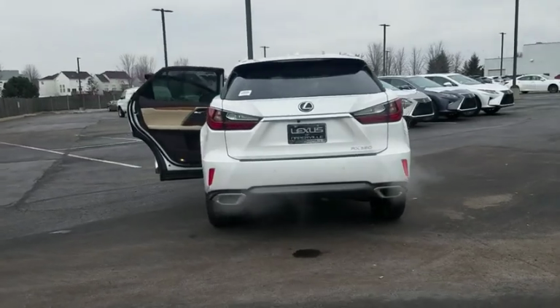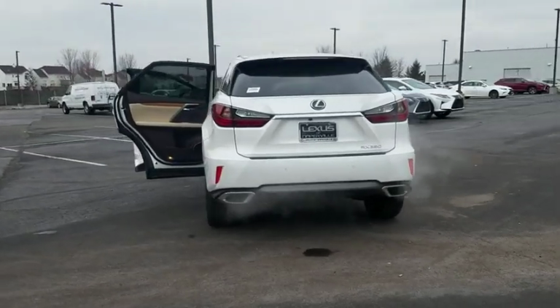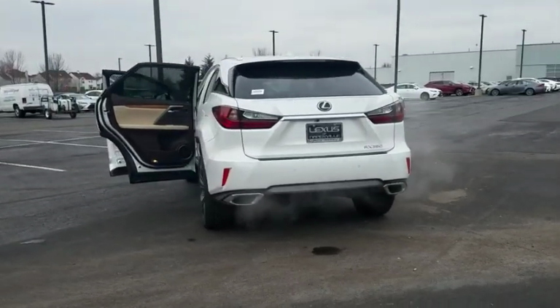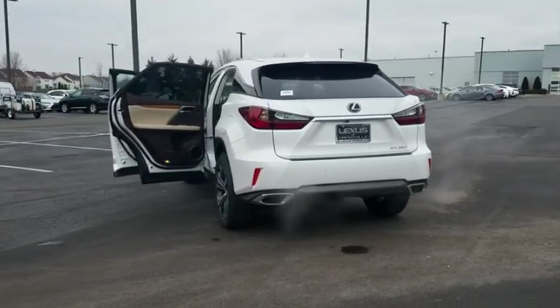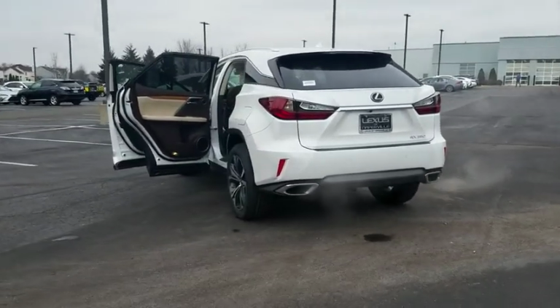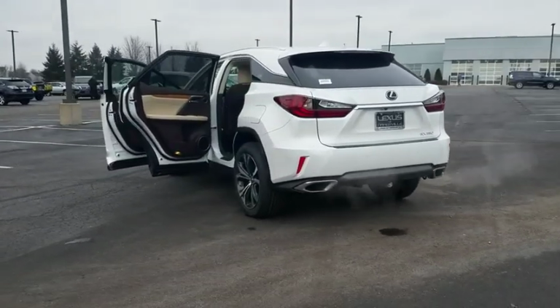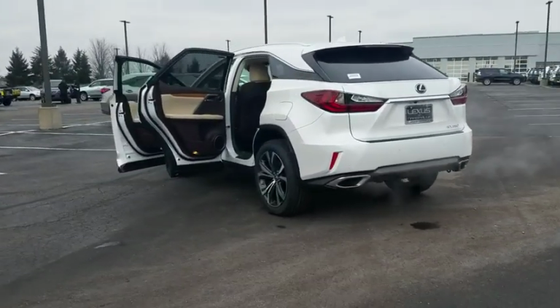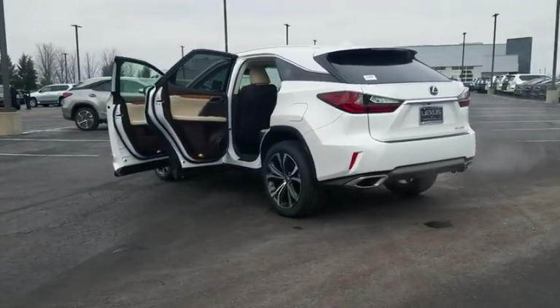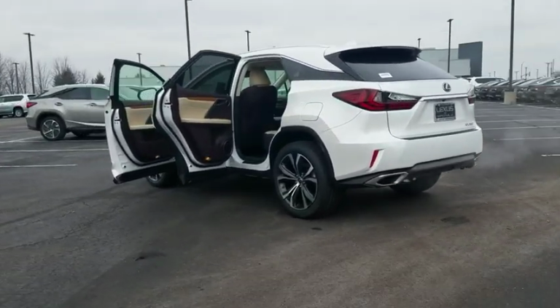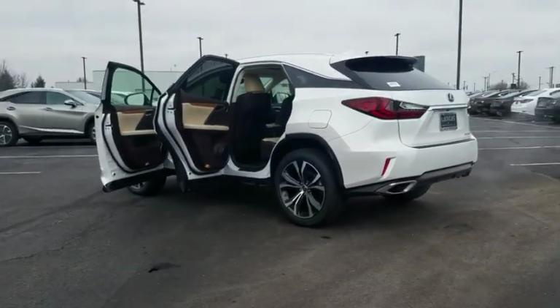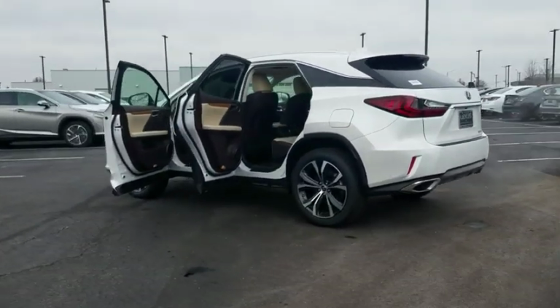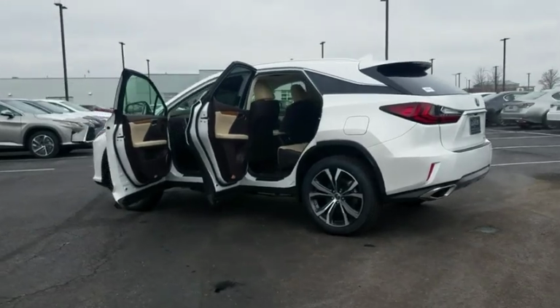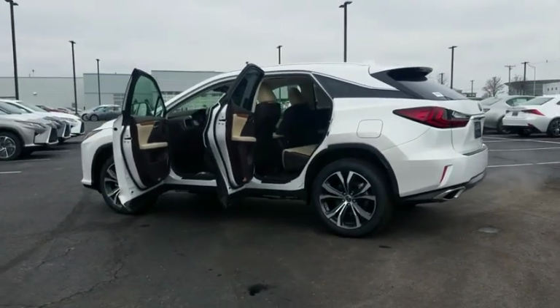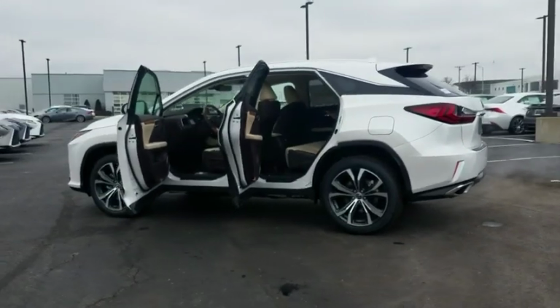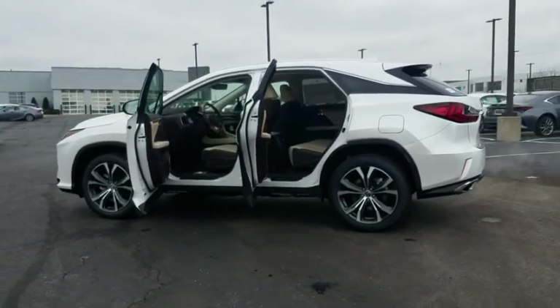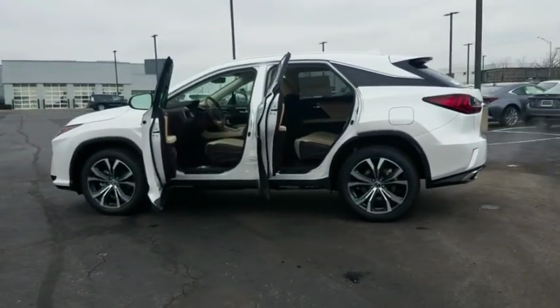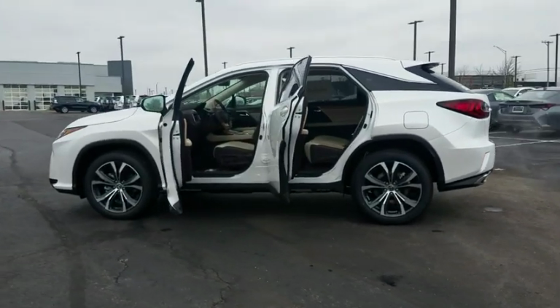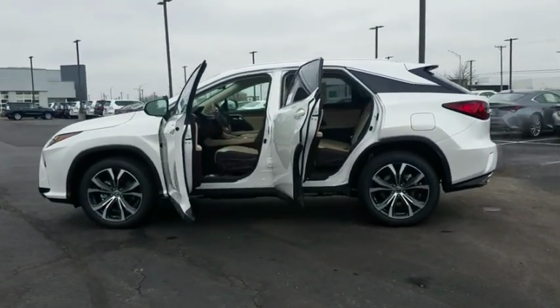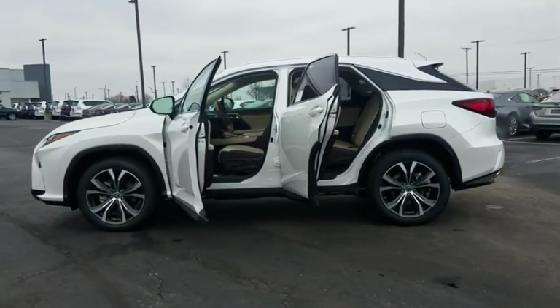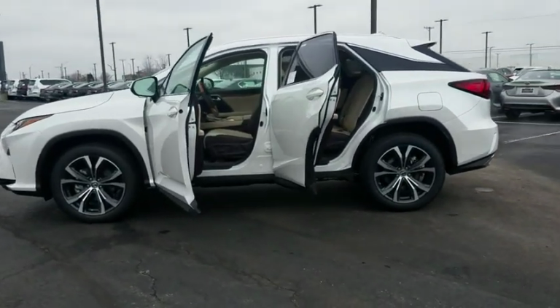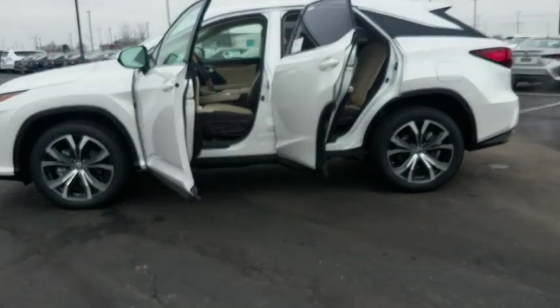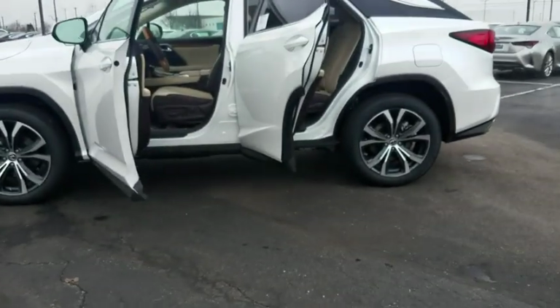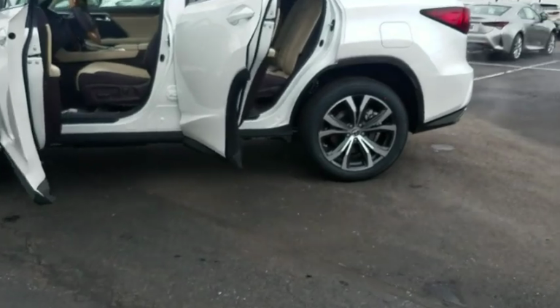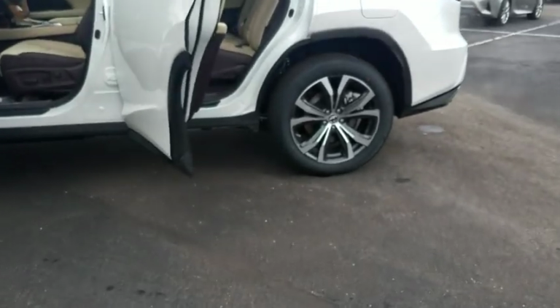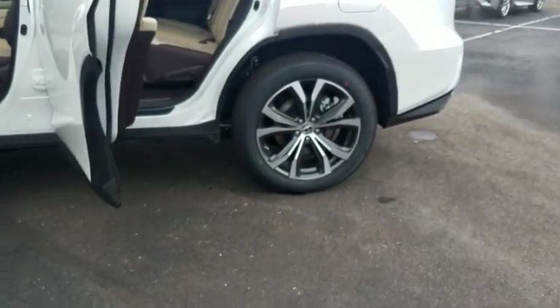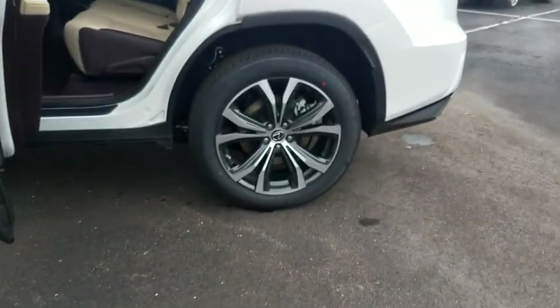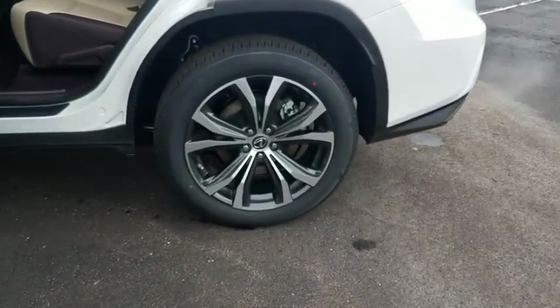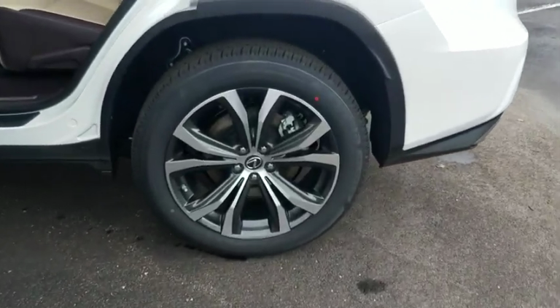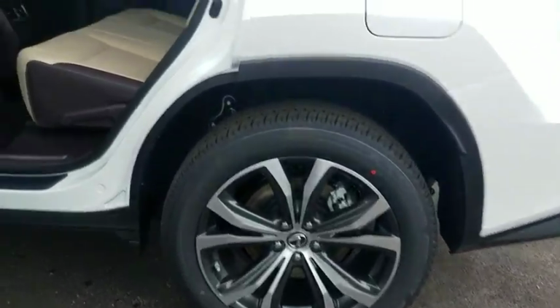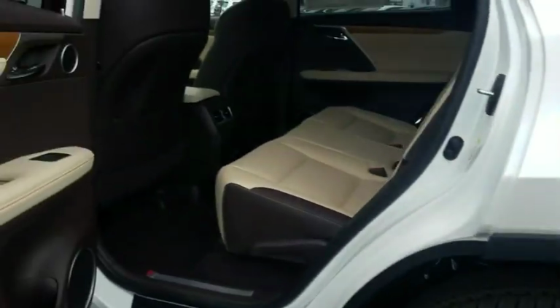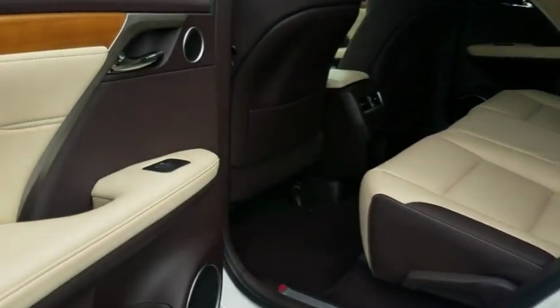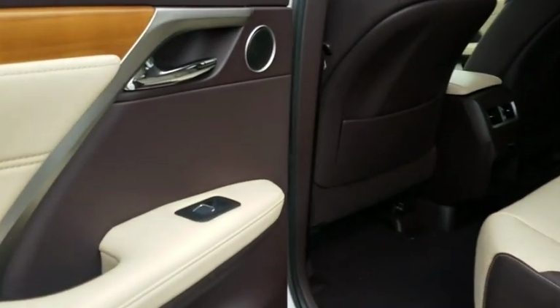Here are some of this vehicle's great options: traction control, lane departure warning, keyless entry, stability control, power lift gate, steering wheel audio controls, backup camera, all-wheel drive, power passenger seat, anti-lock braking system.